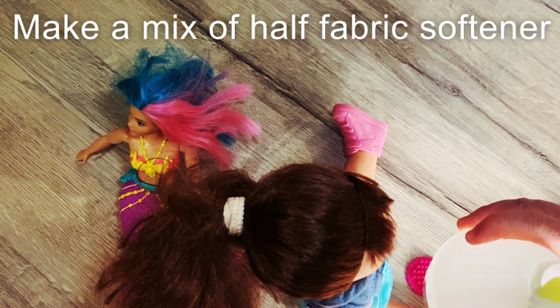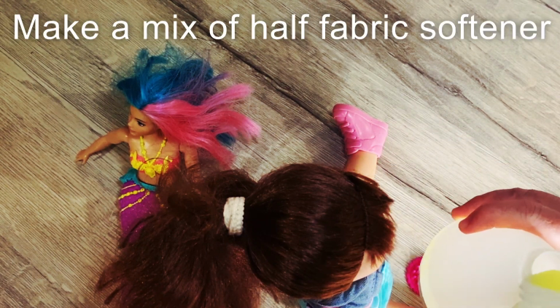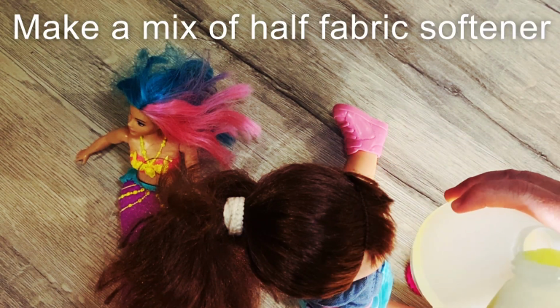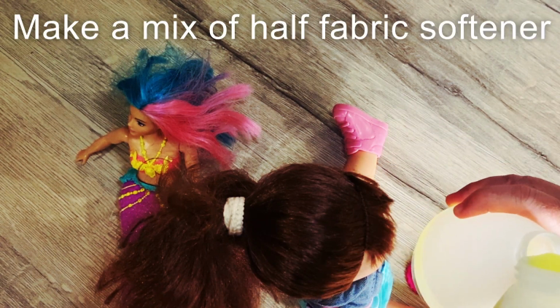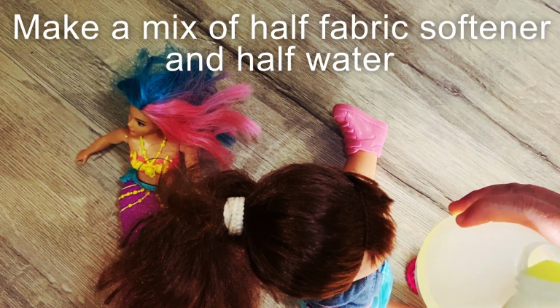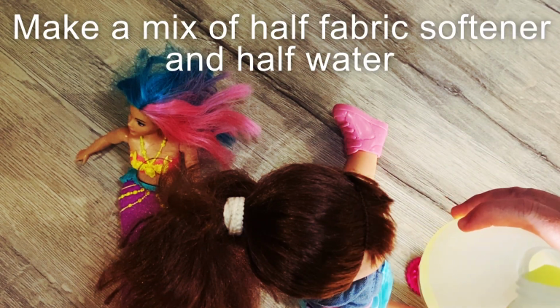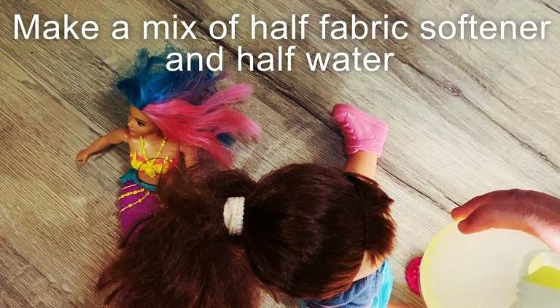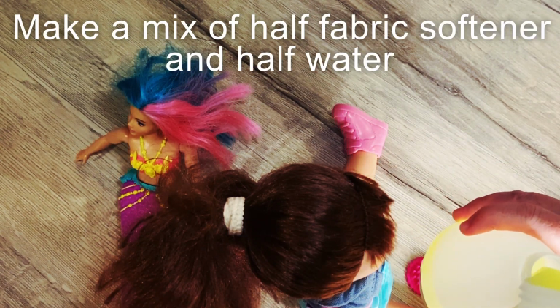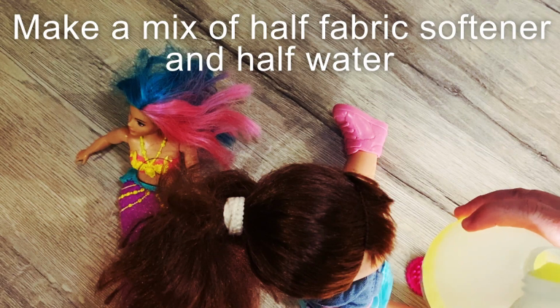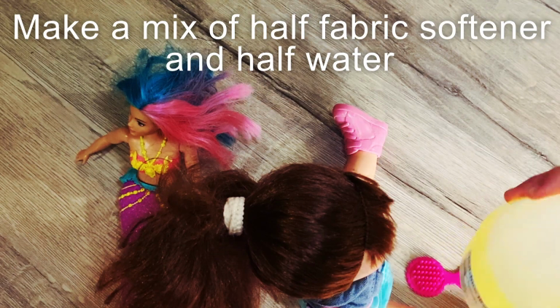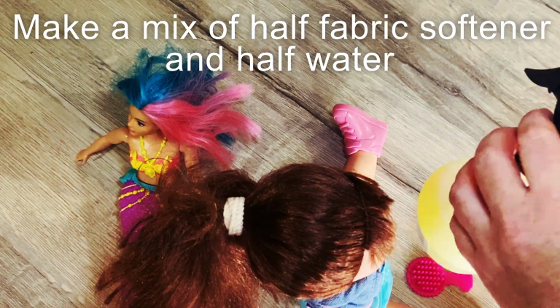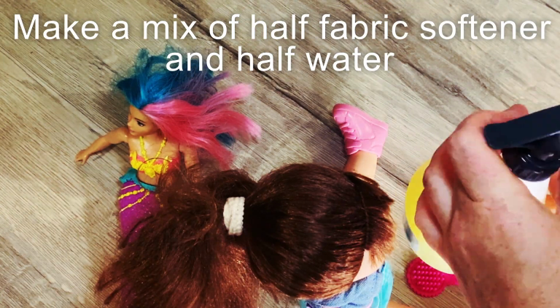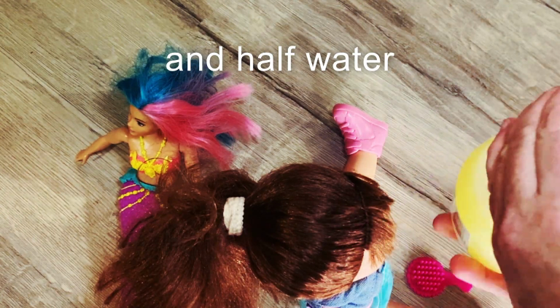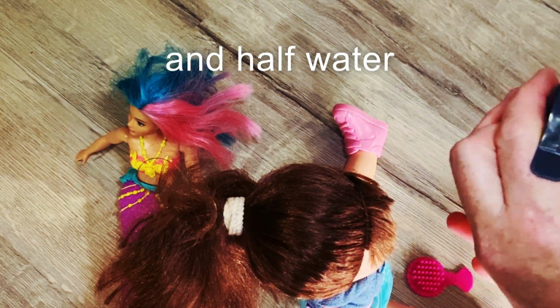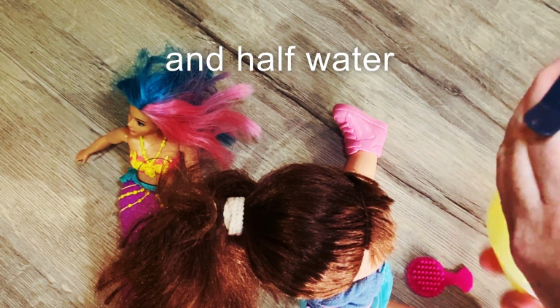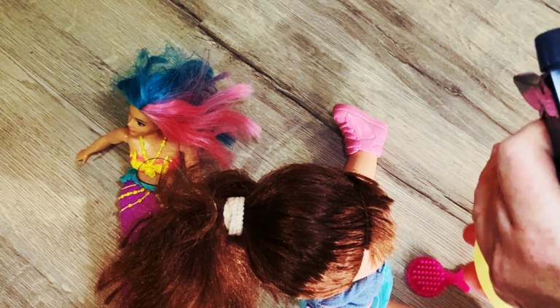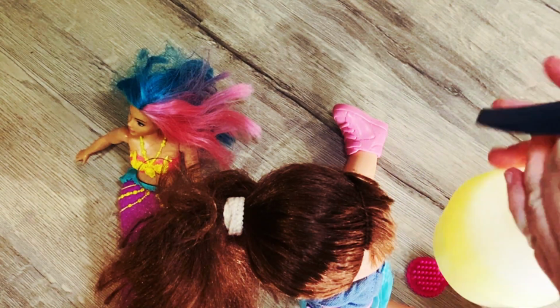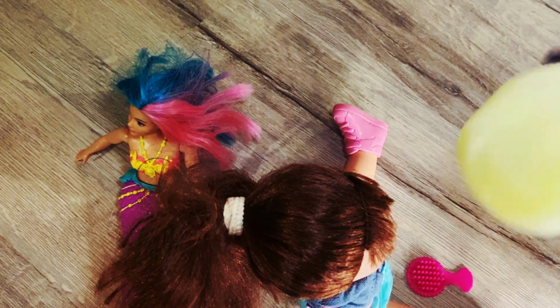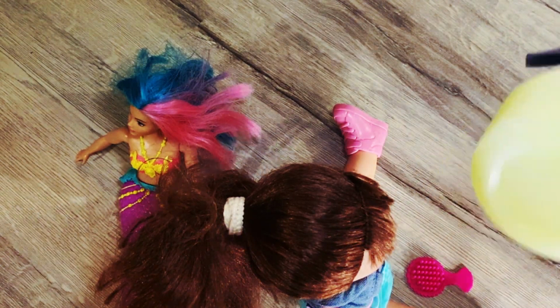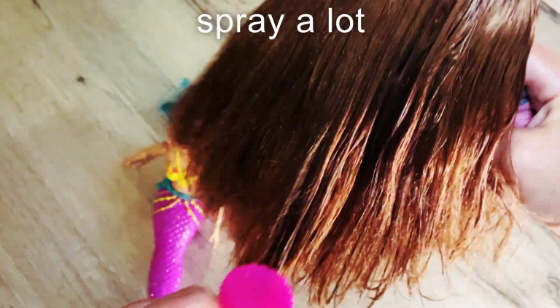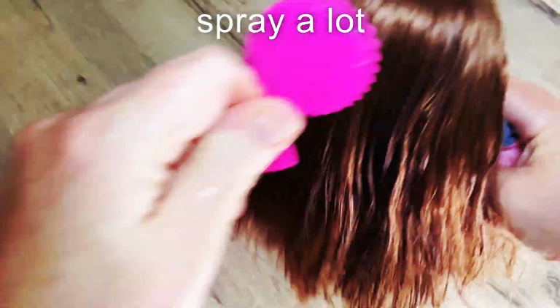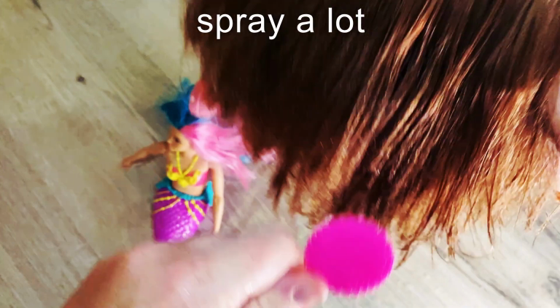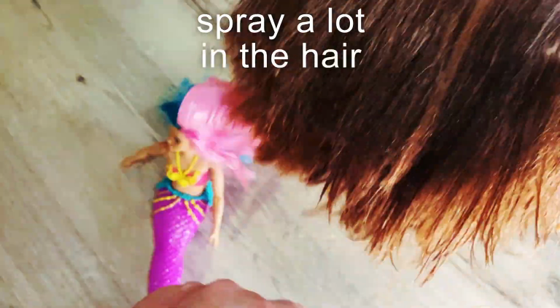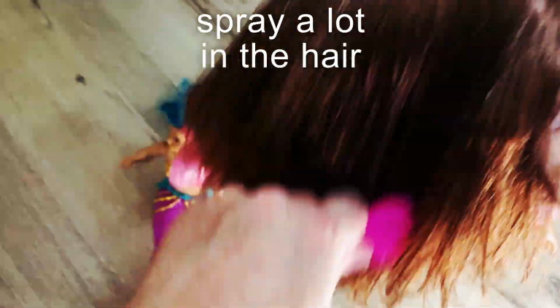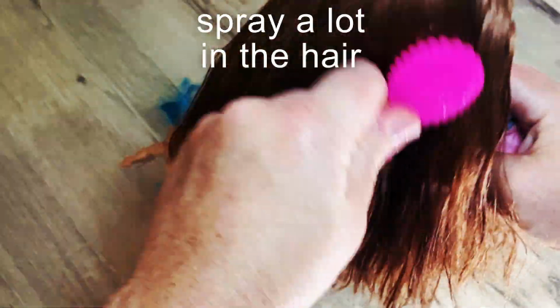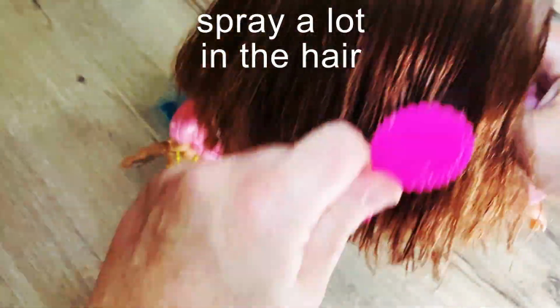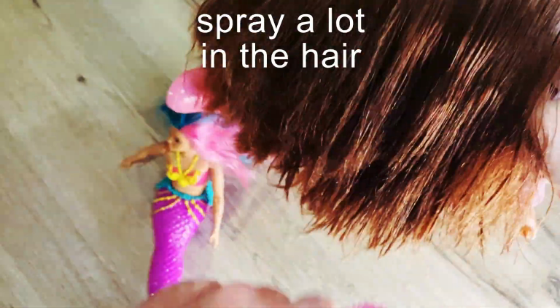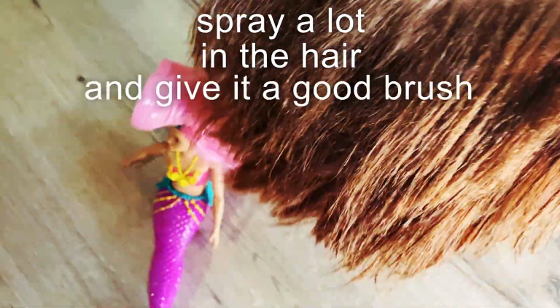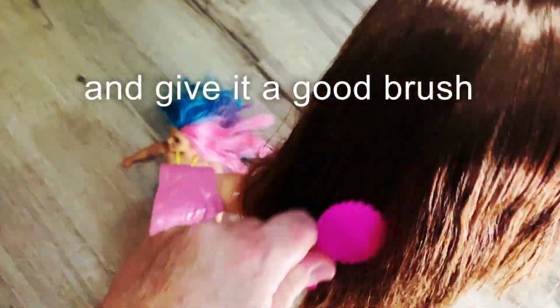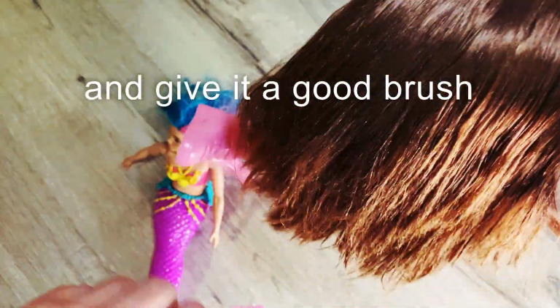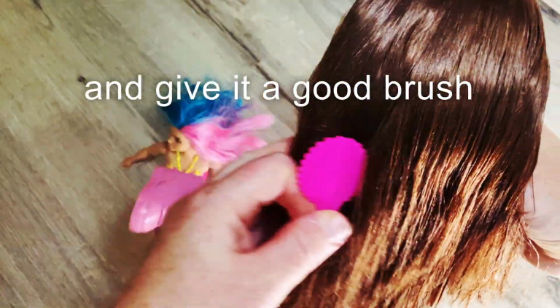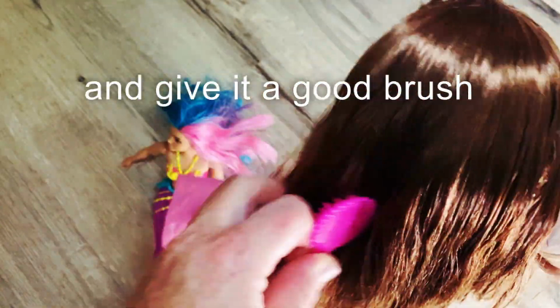Make it mix with half cigarette softener and half butter. Spare a light in the hair. Give it a good brush.